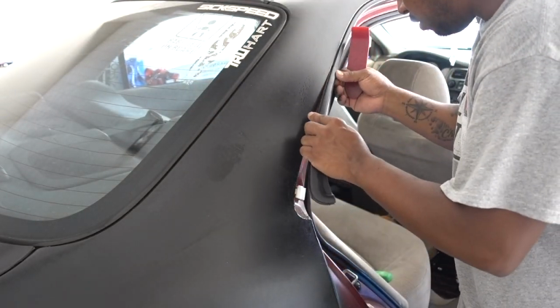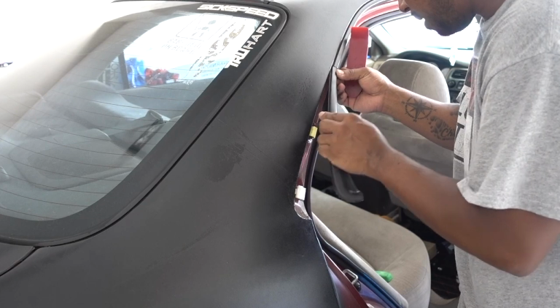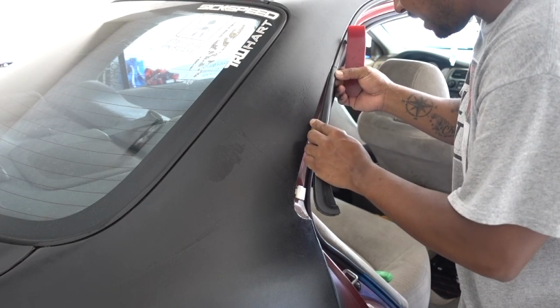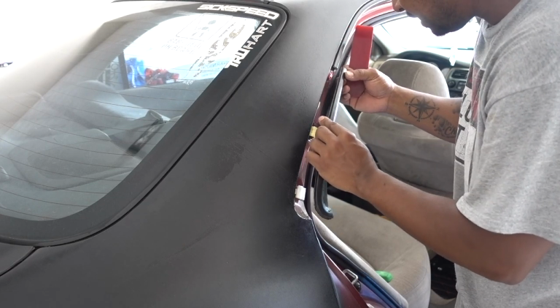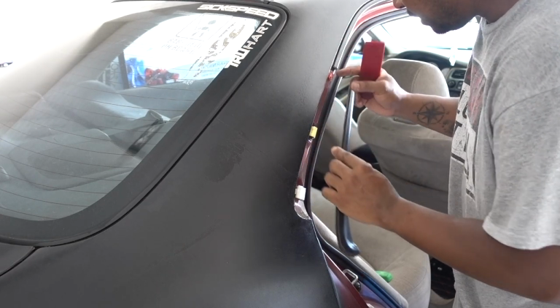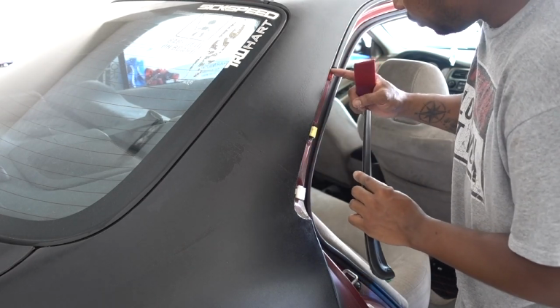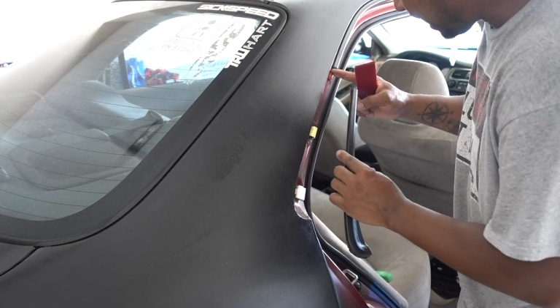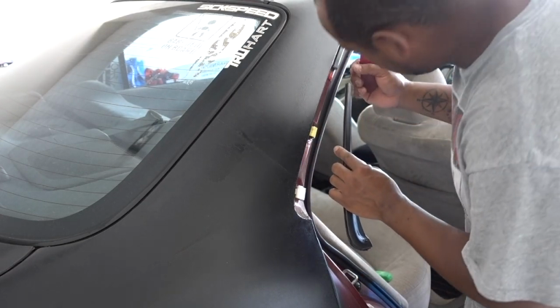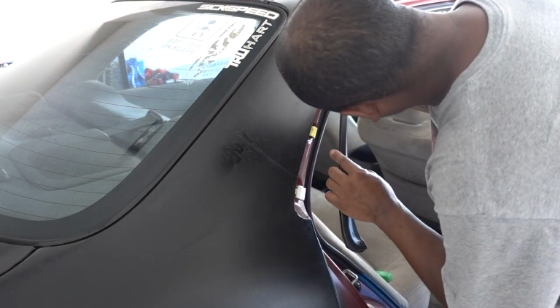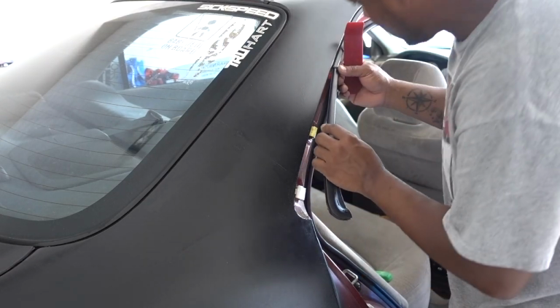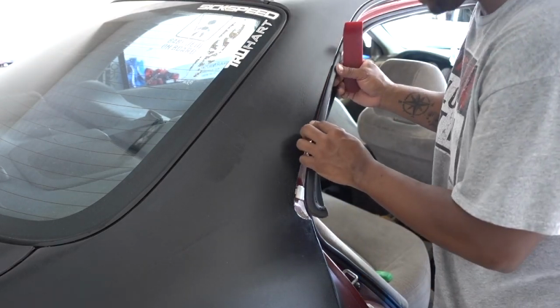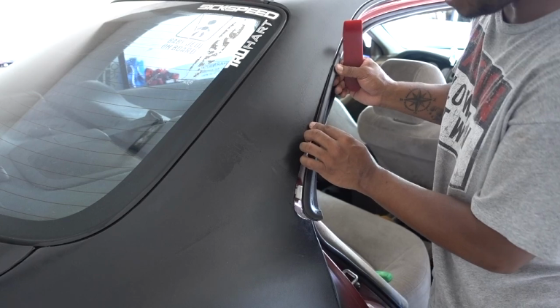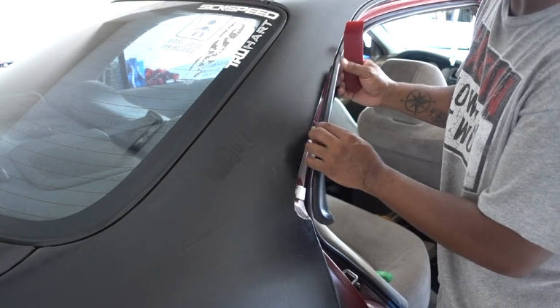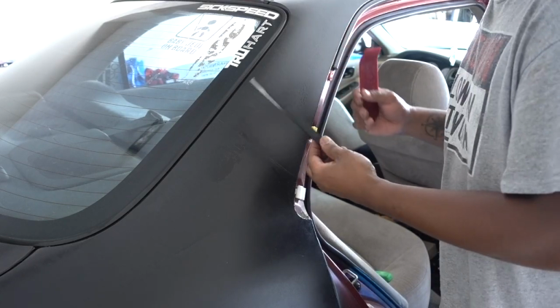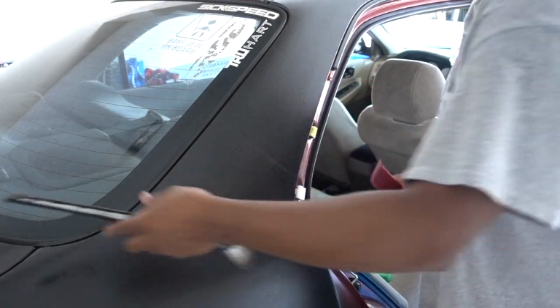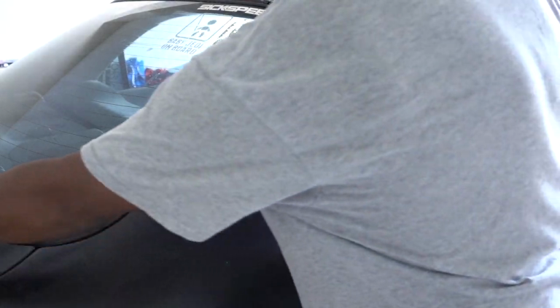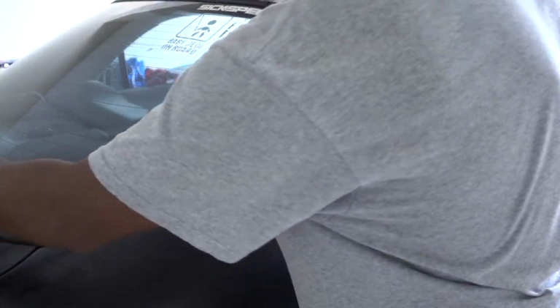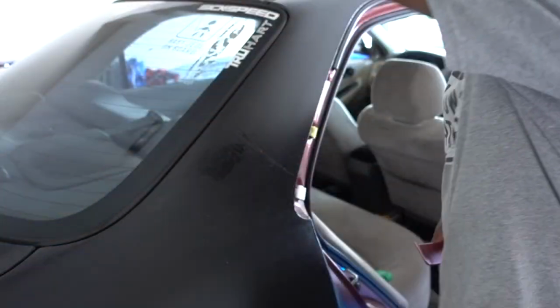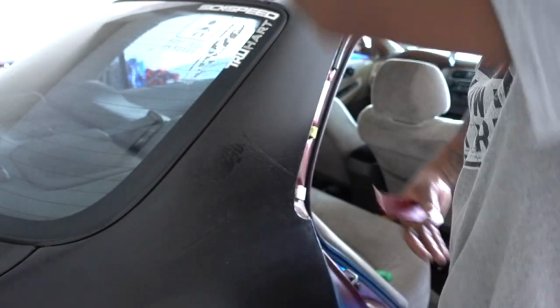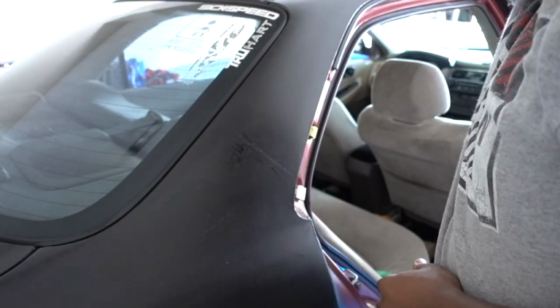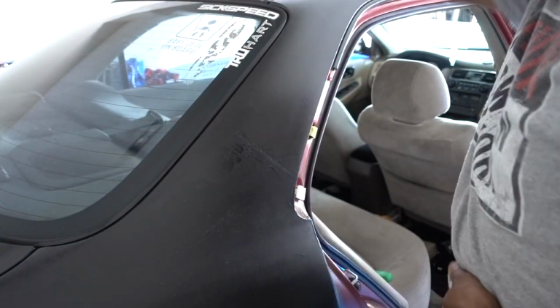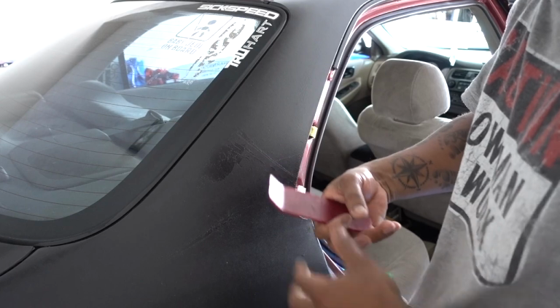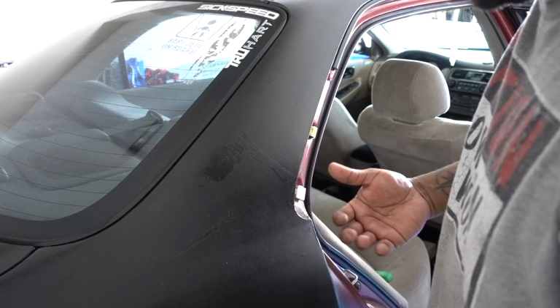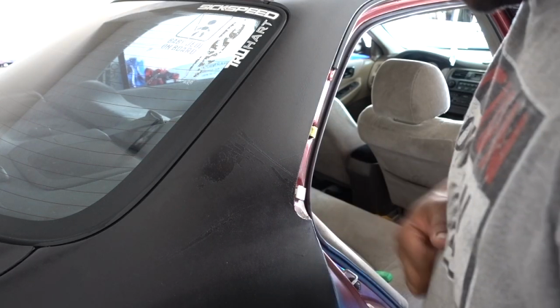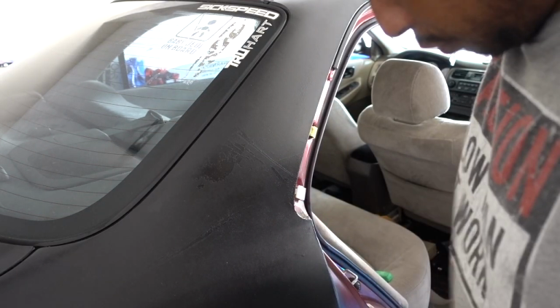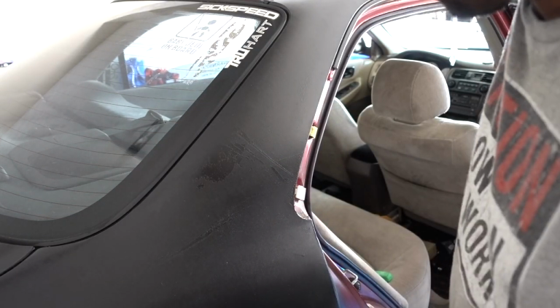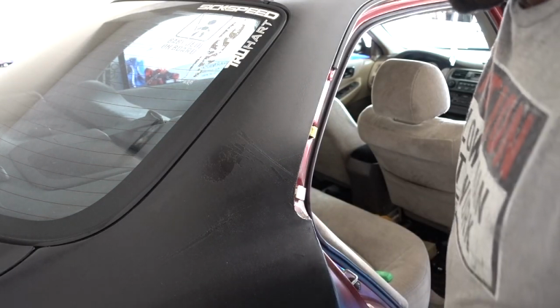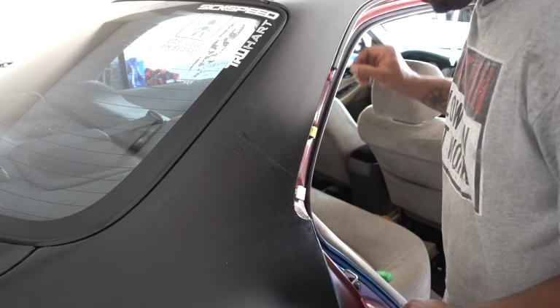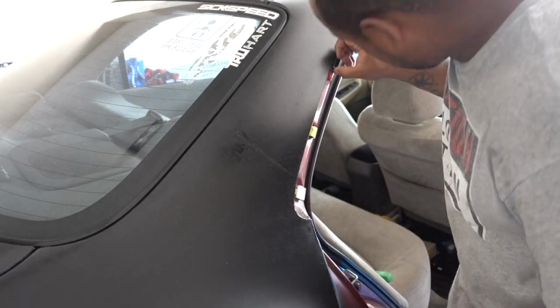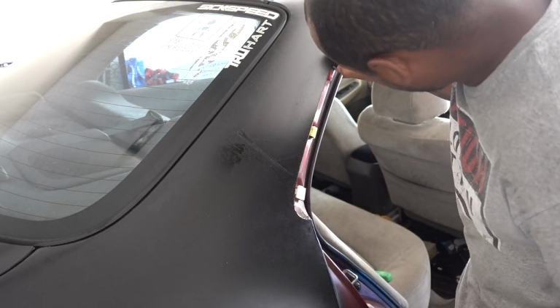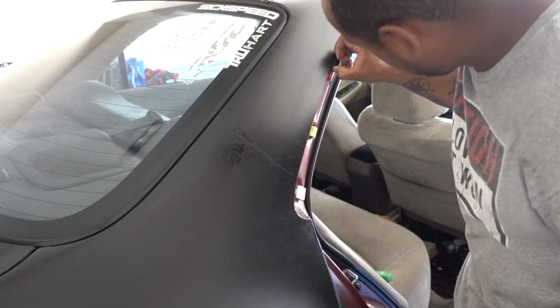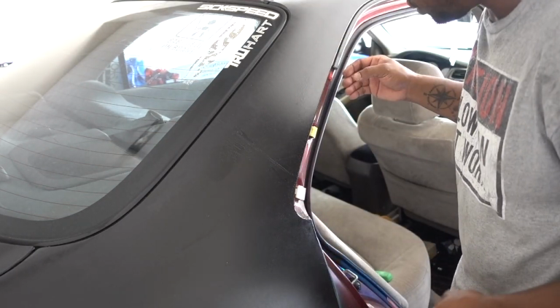Learn from my mistake — don't pull it down aggressively. Just leave it hanging in here. I broke that one, and like I said, you're going to have to get new clips because this one was already old and dry.